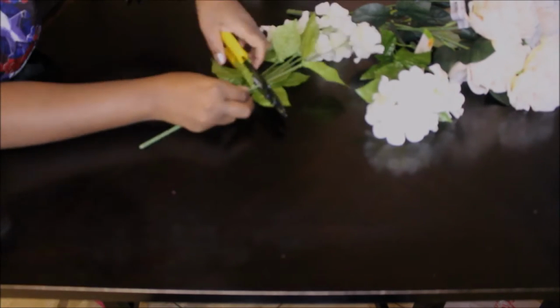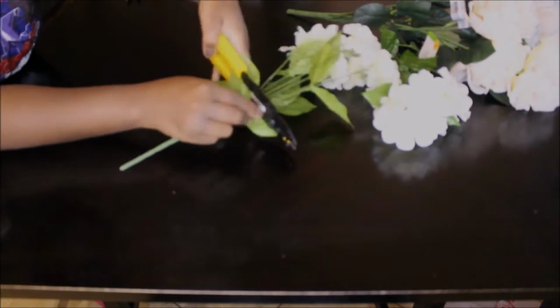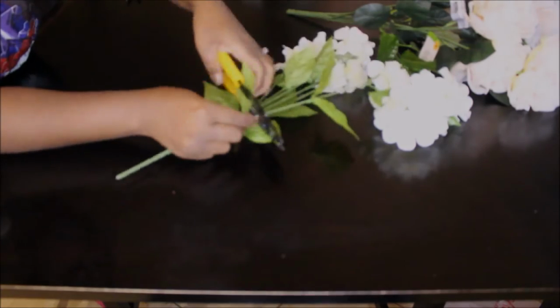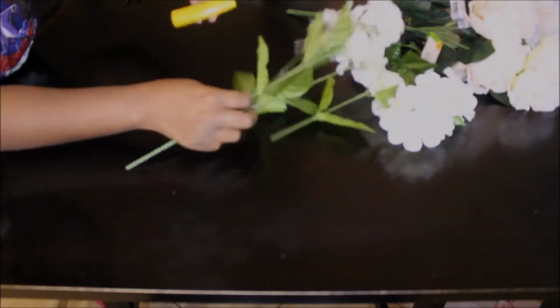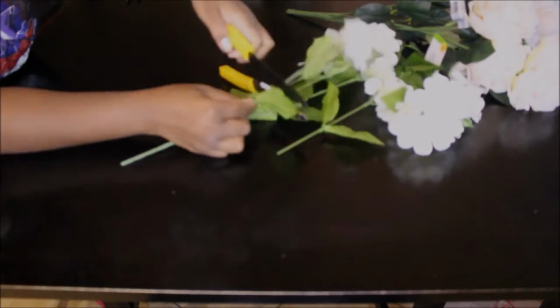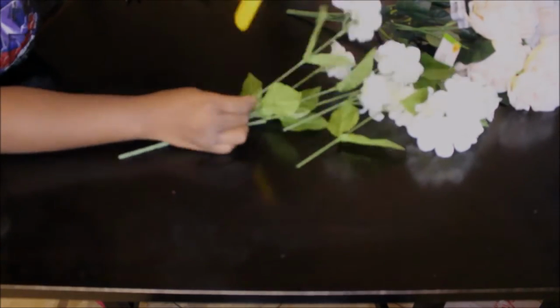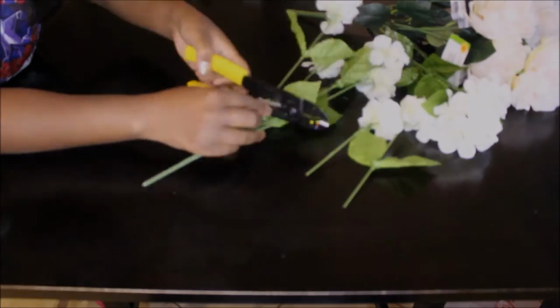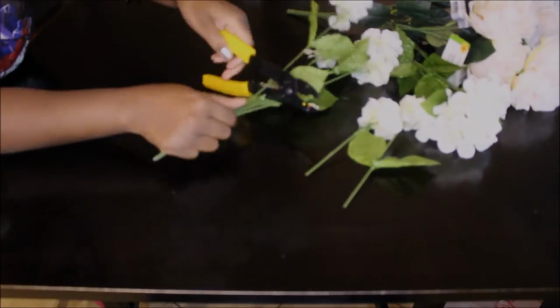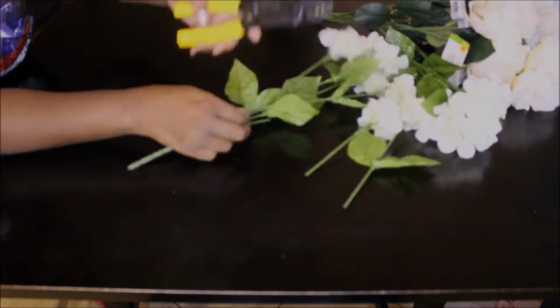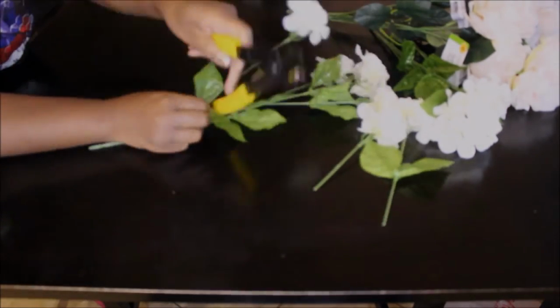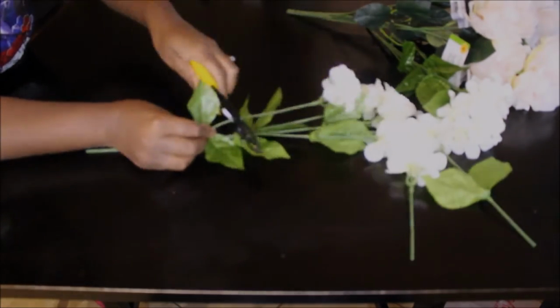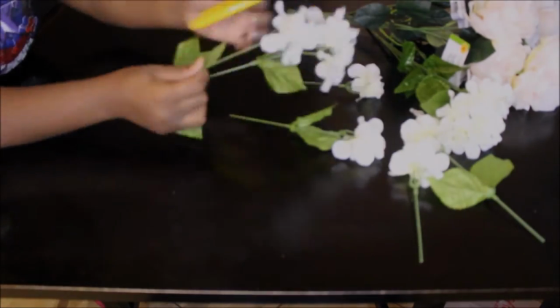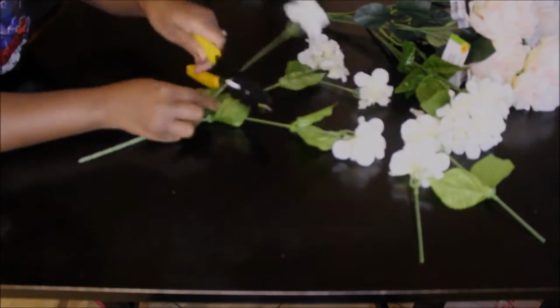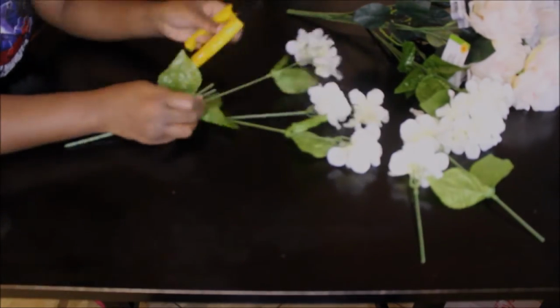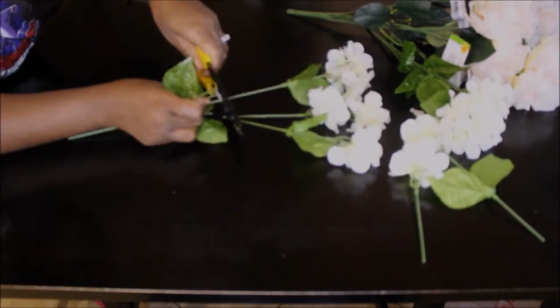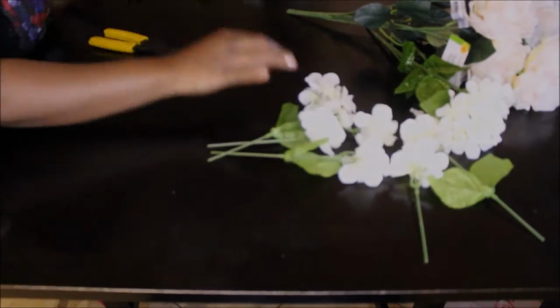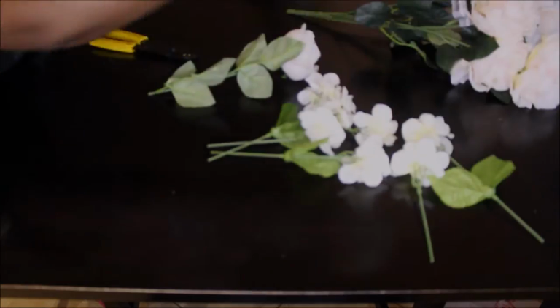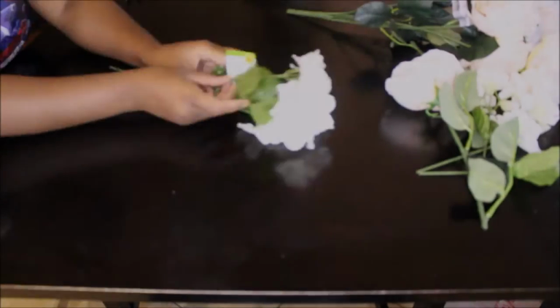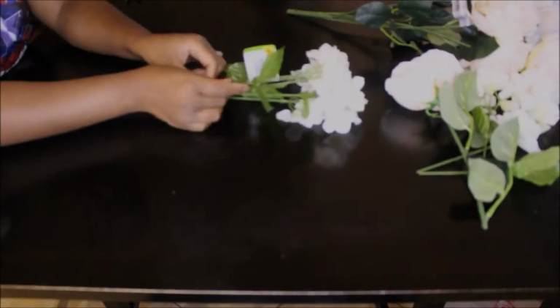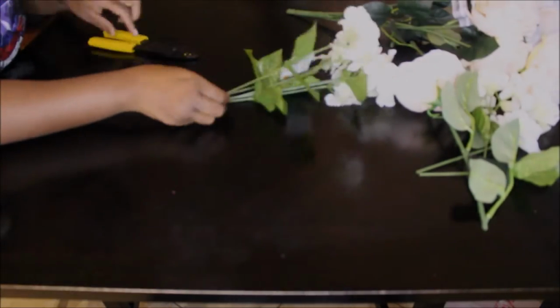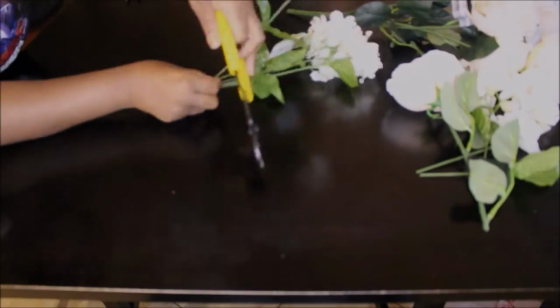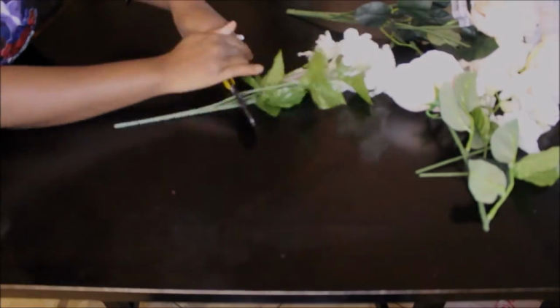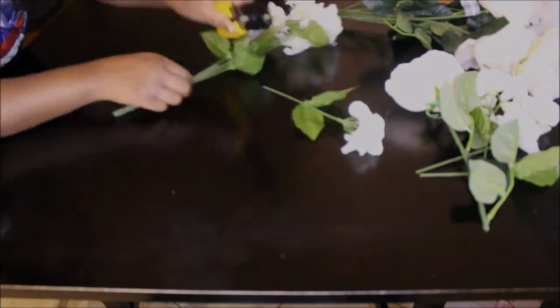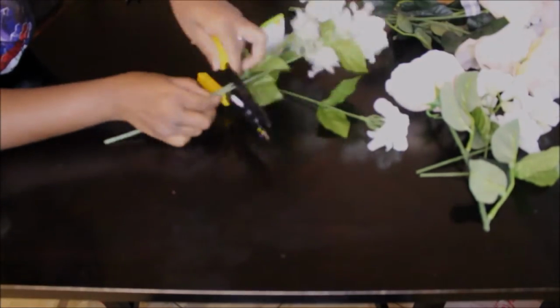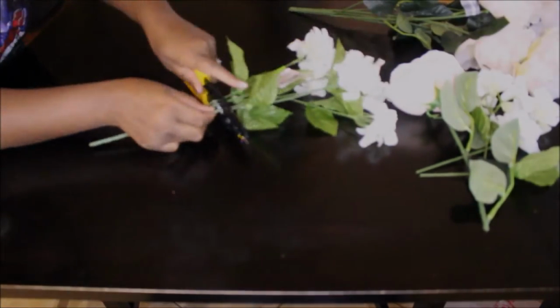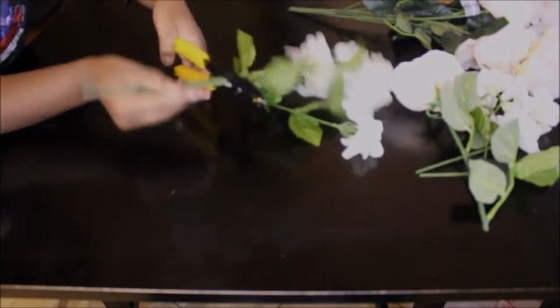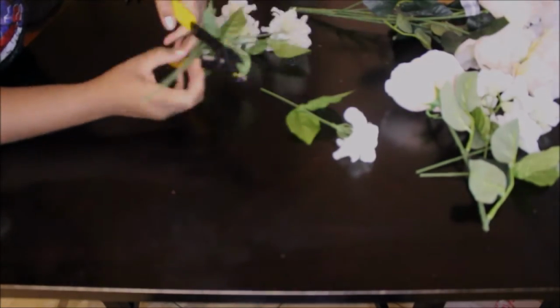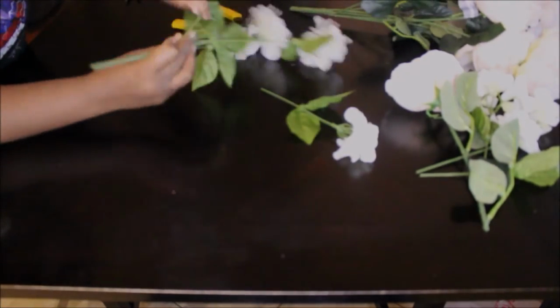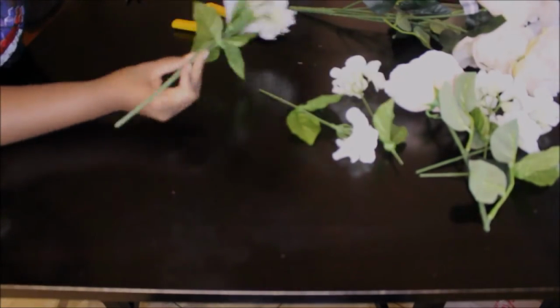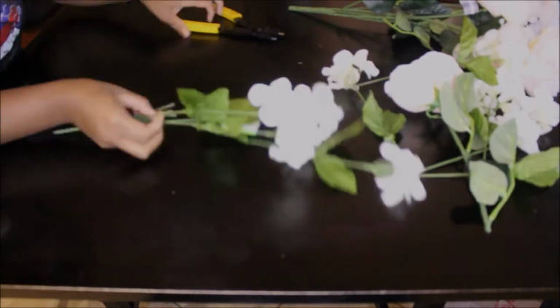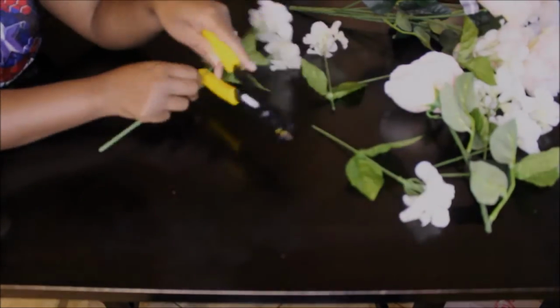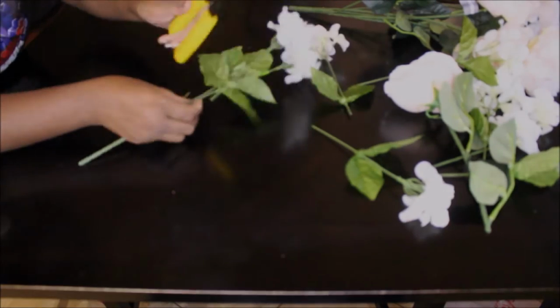Using a wire cutter, I'm just cutting these fake flowers that I got from Dollar Tree and Michaels. I'm not cutting them any specific length, just enough so I can be able to wire them down to the Hula Hoop.